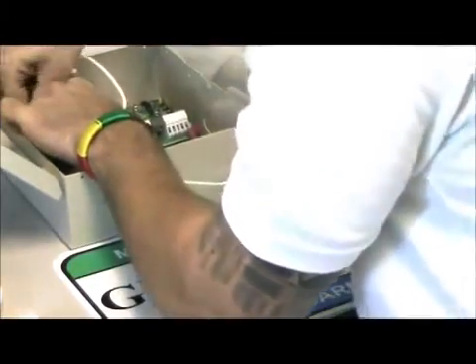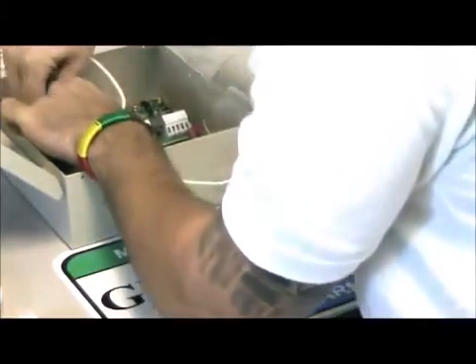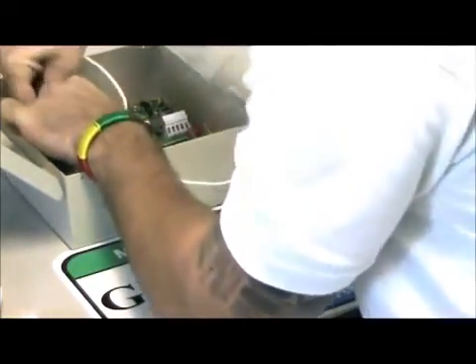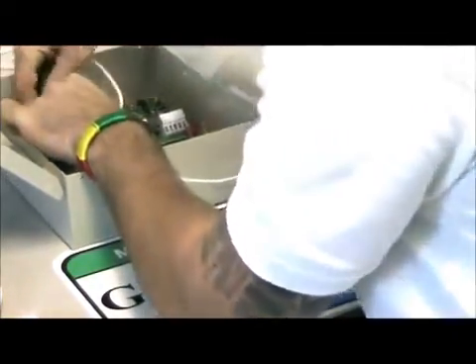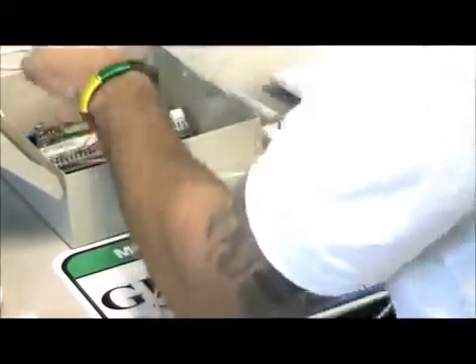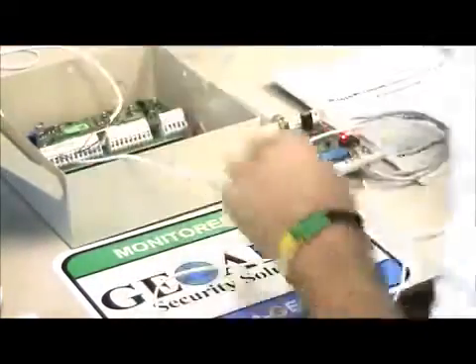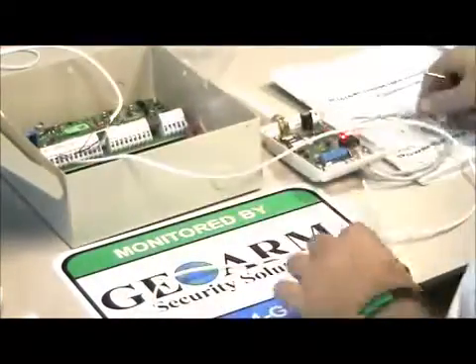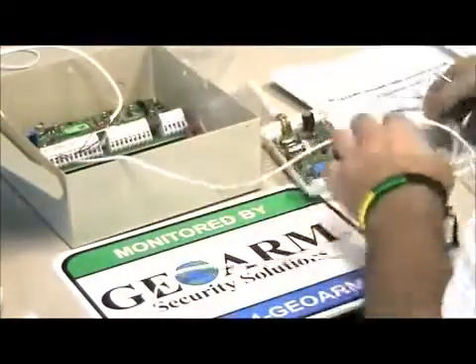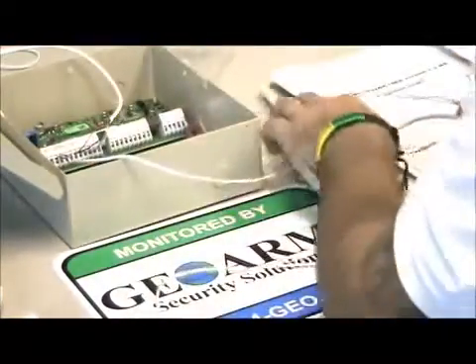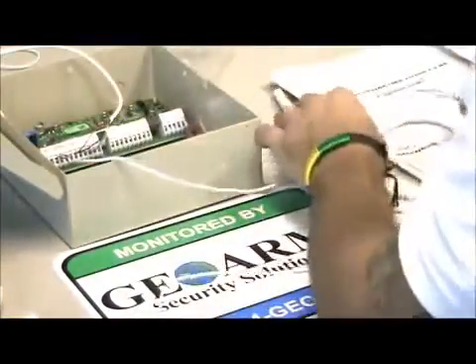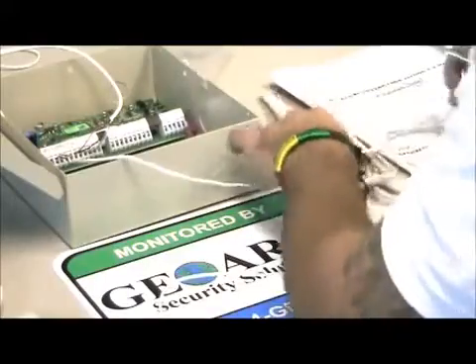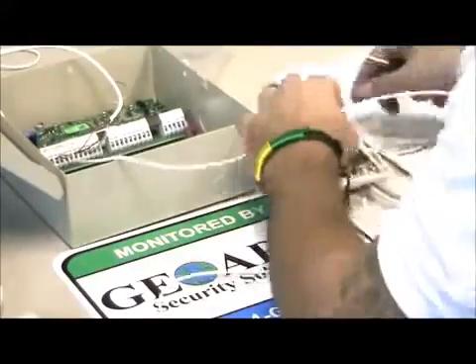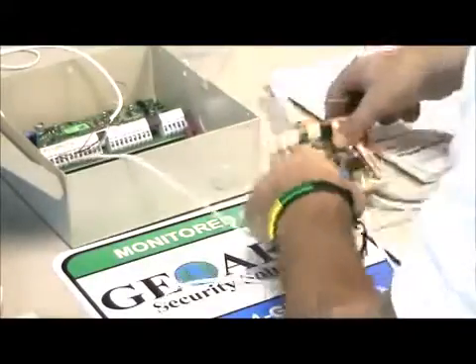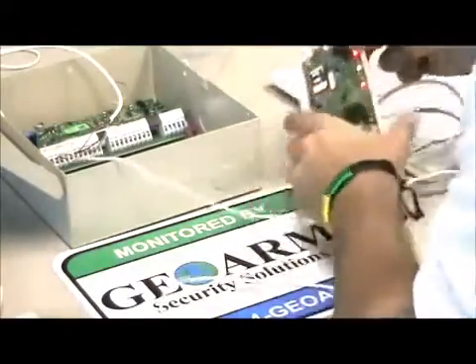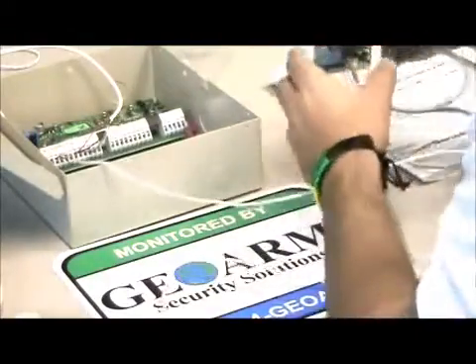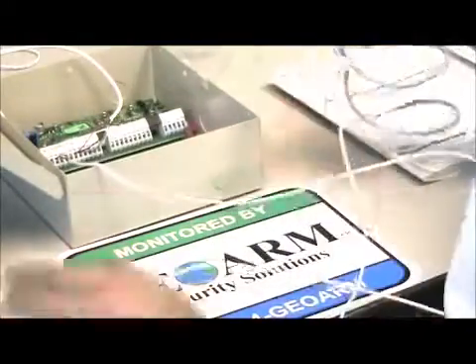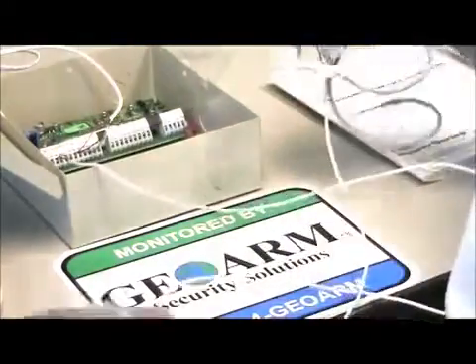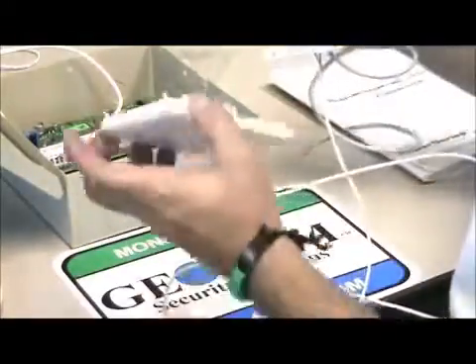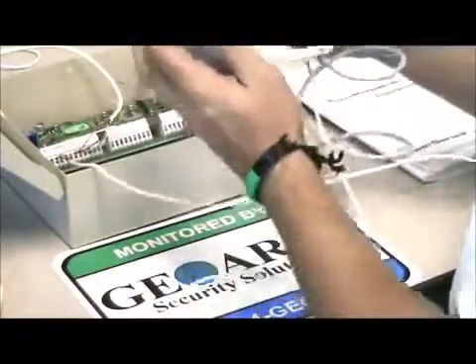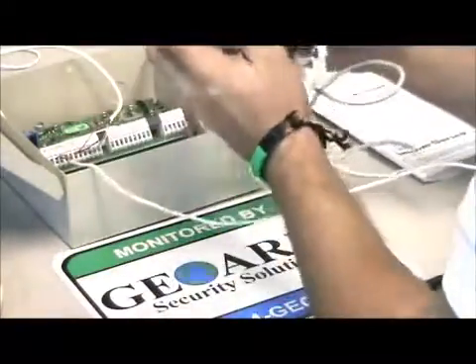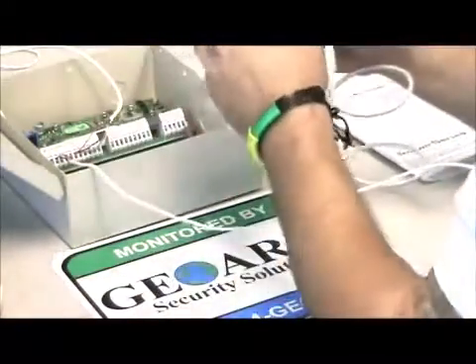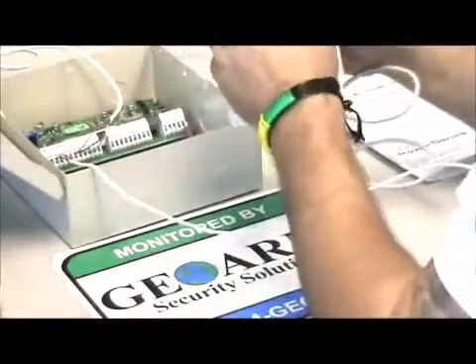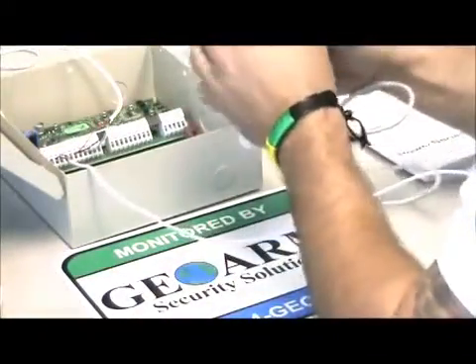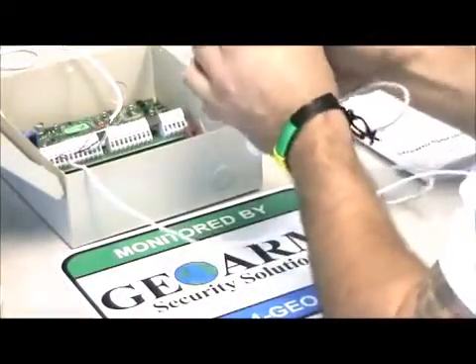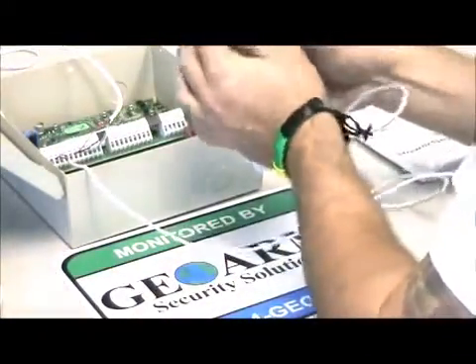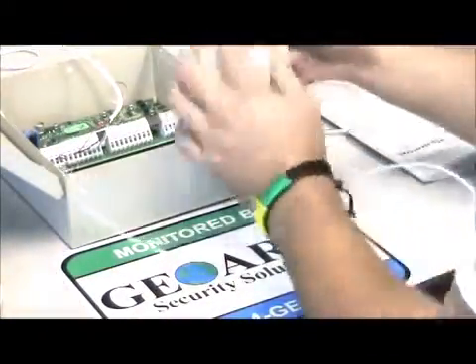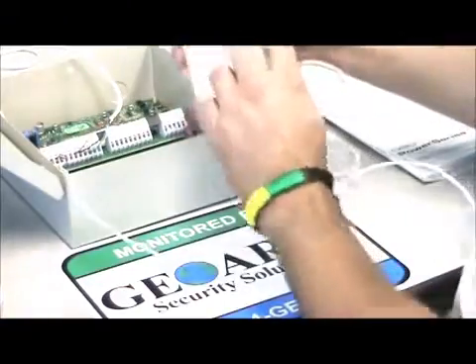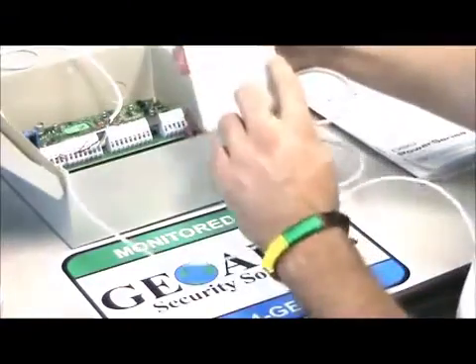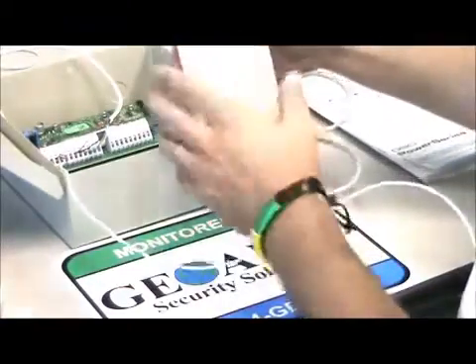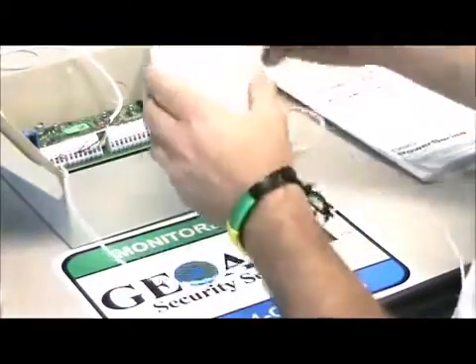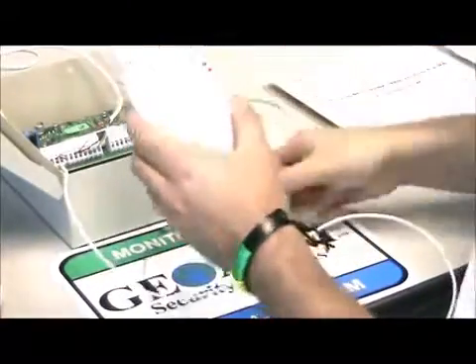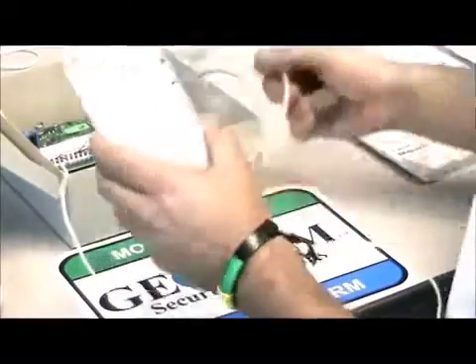We have that down now. I'm going to go ahead and throw this cover back on so you guys can see the lights light up. You can see we have power.